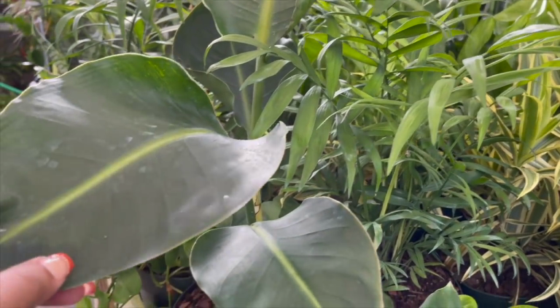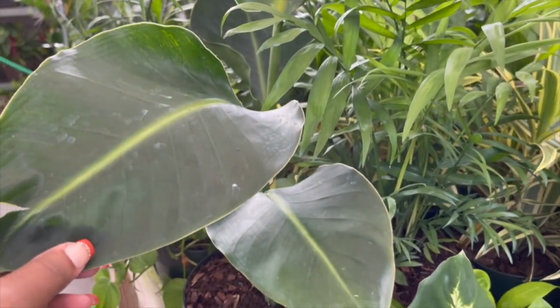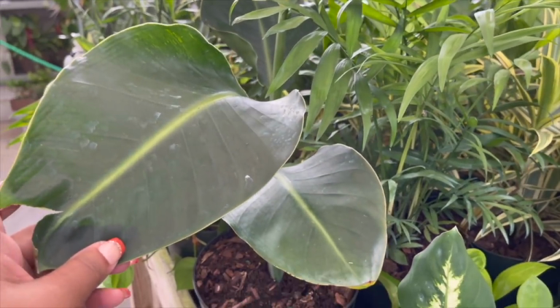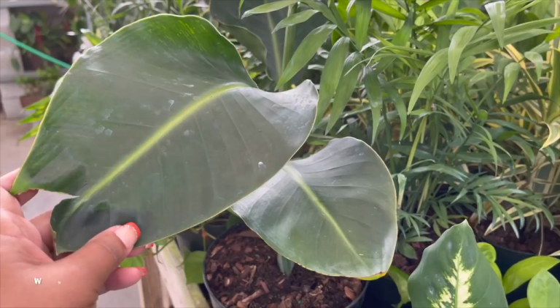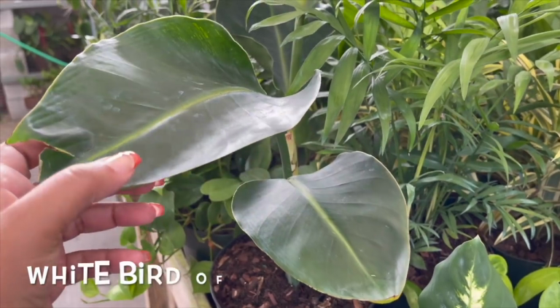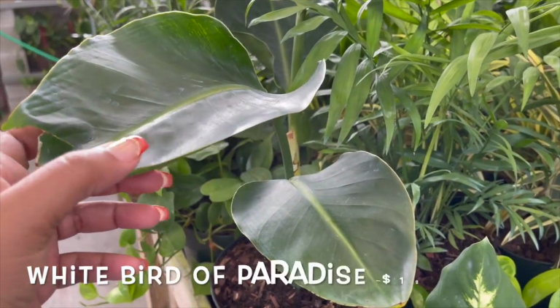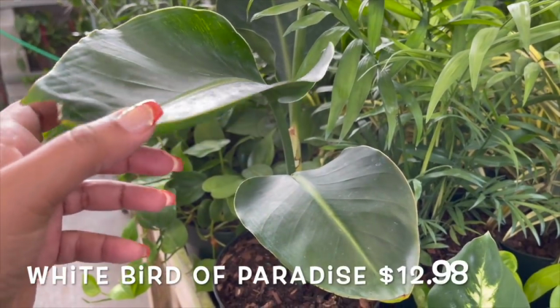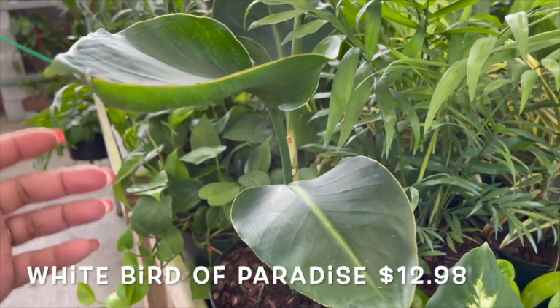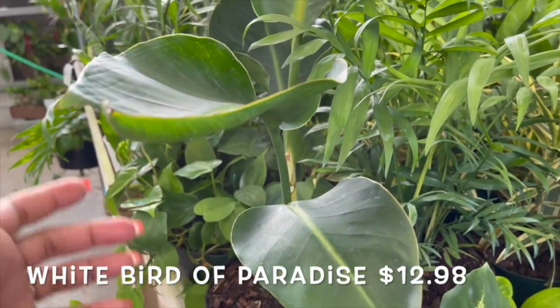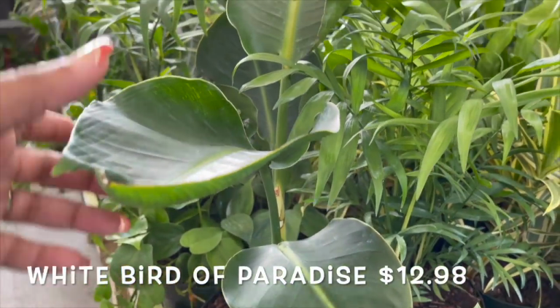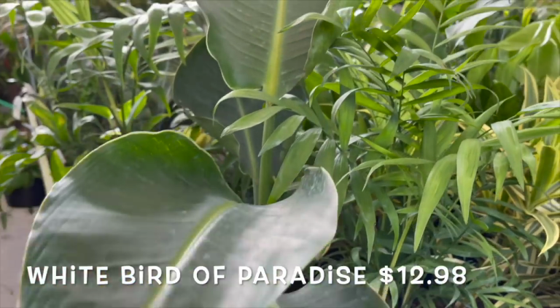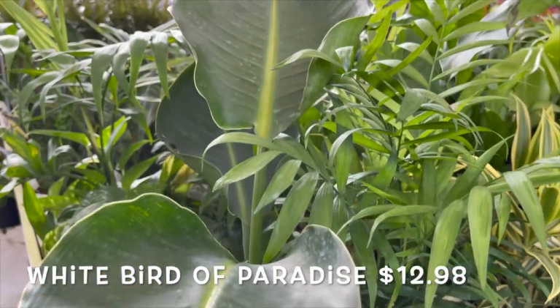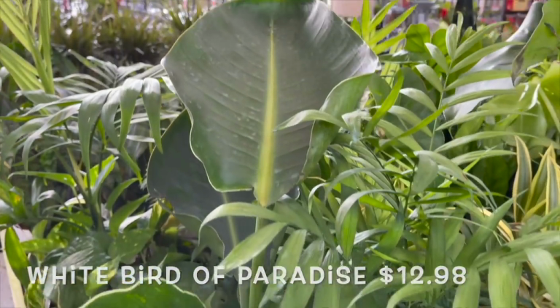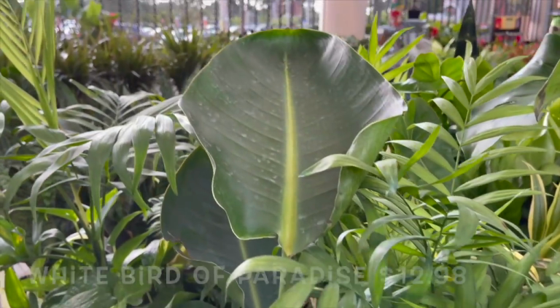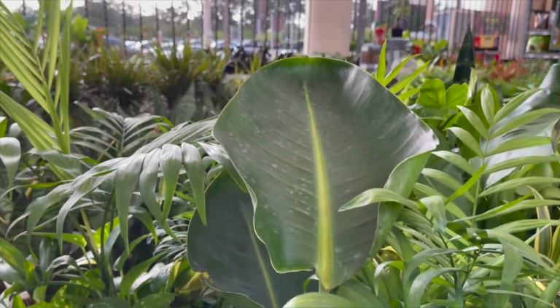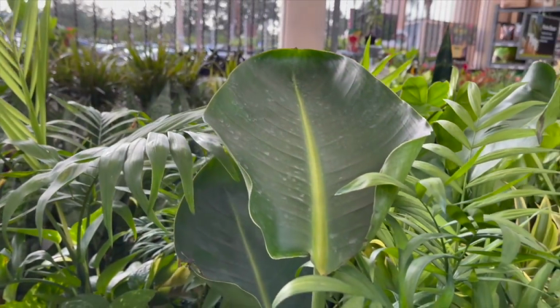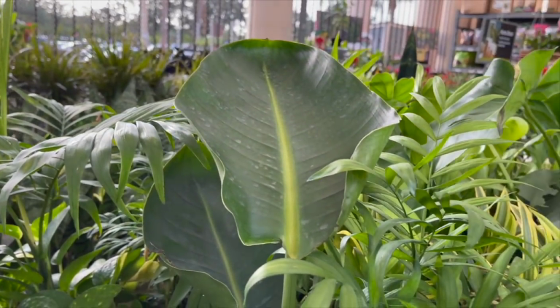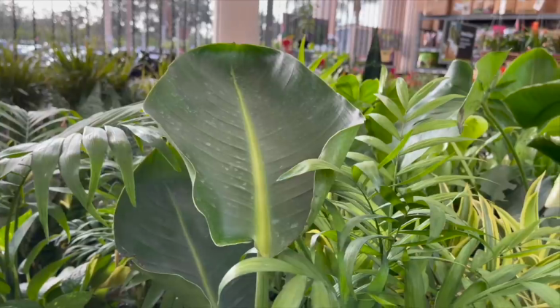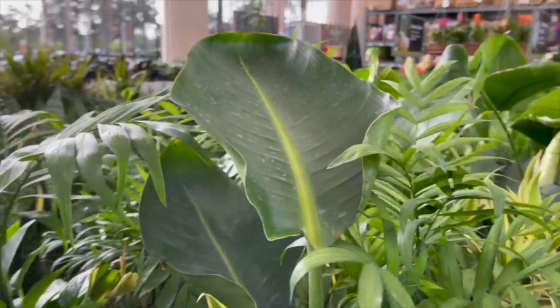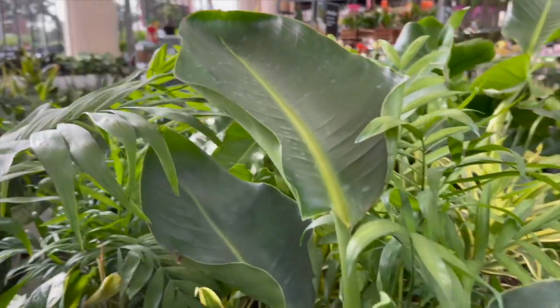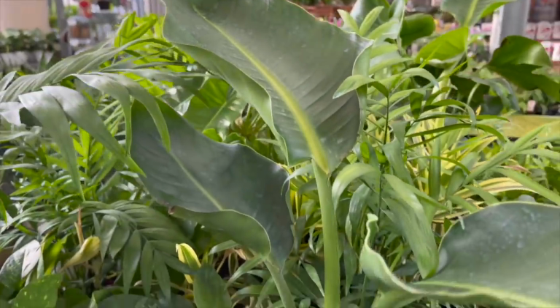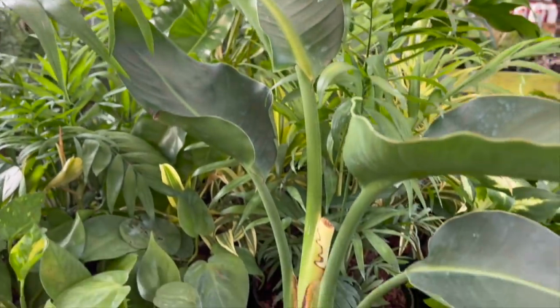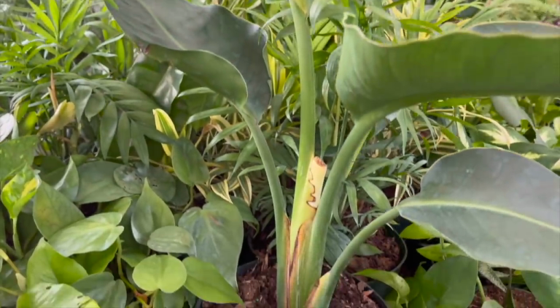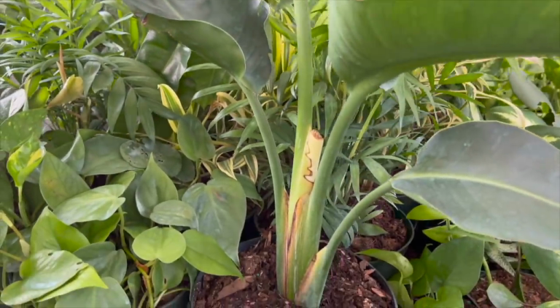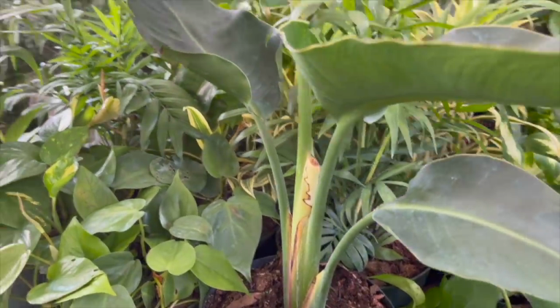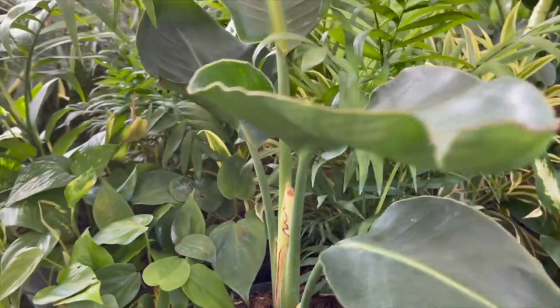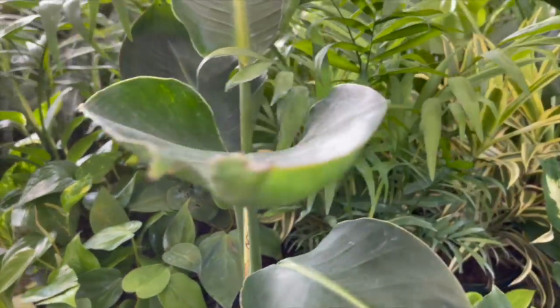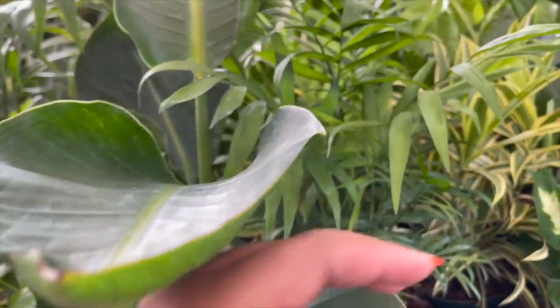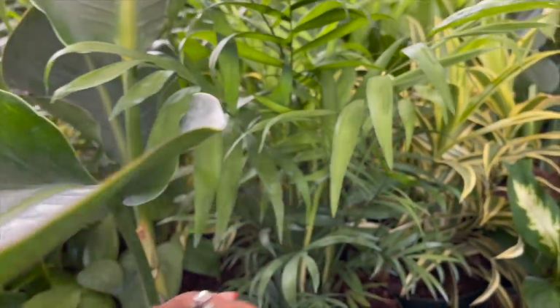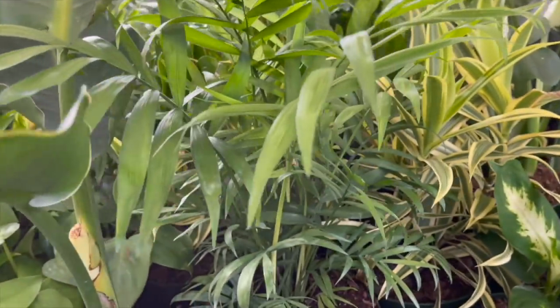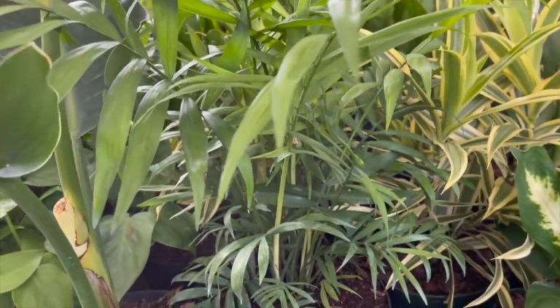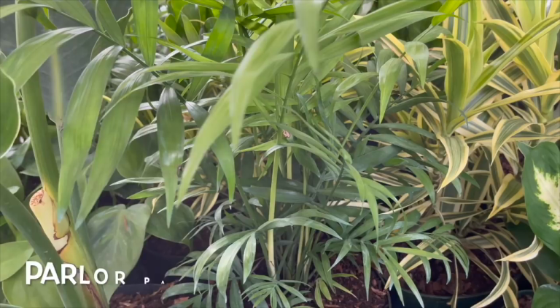Here they have a white bird of paradise — nice size, and these grow really fast. They also have a parlor palm.